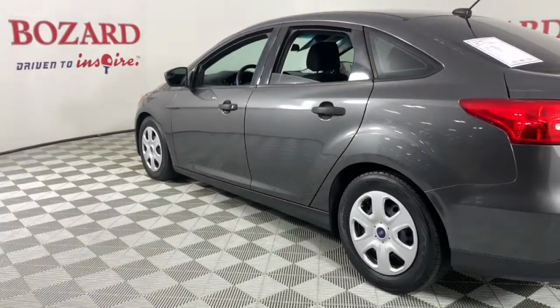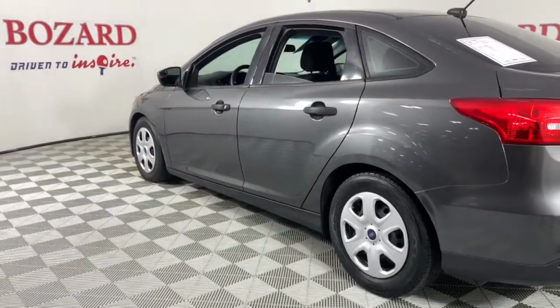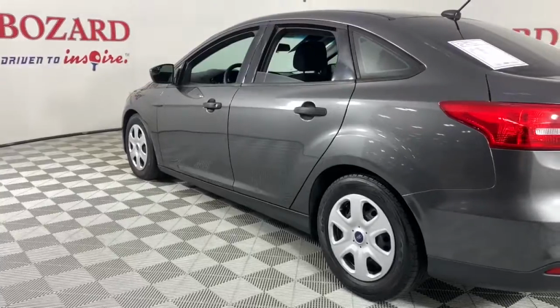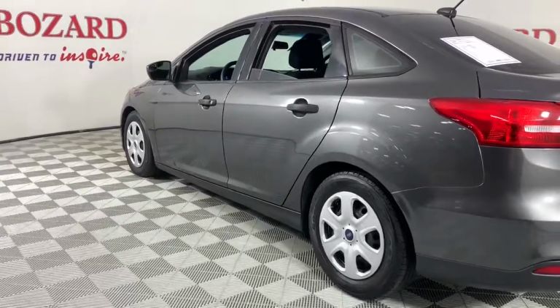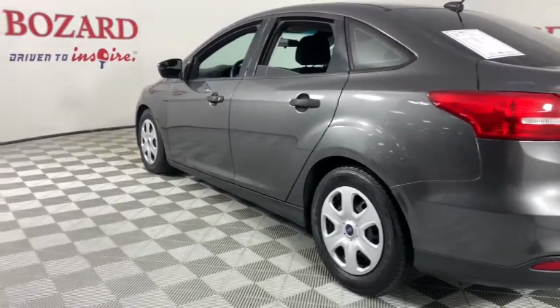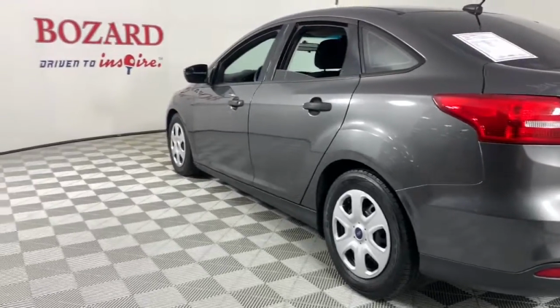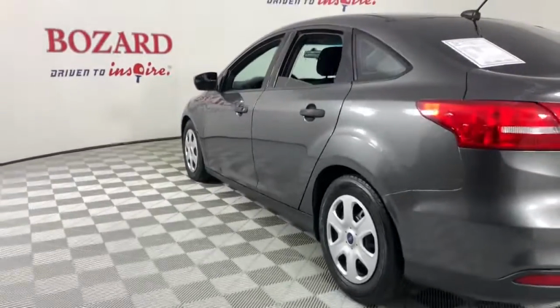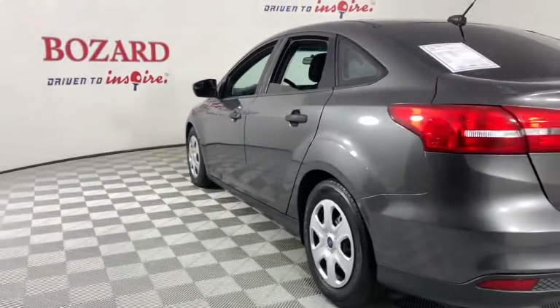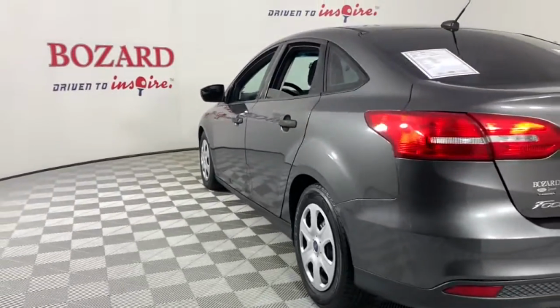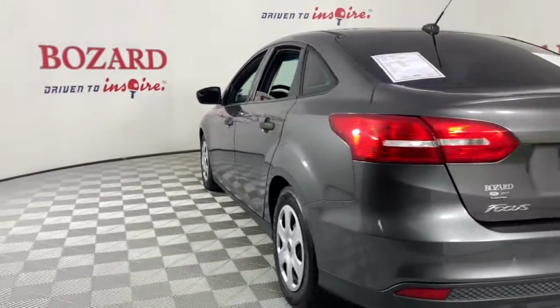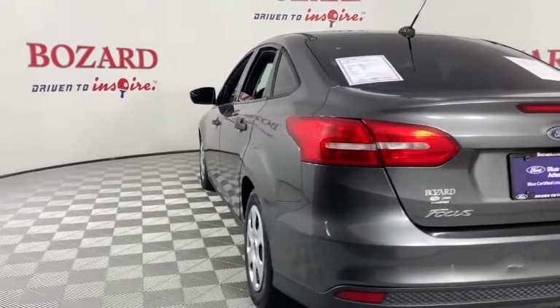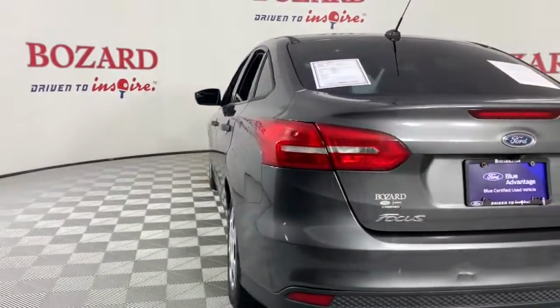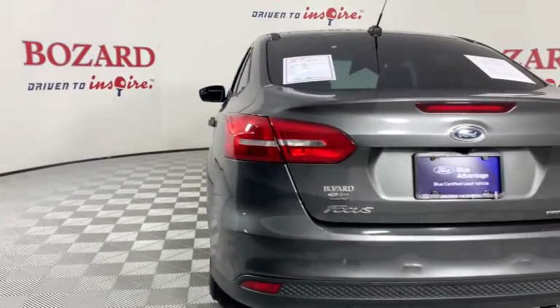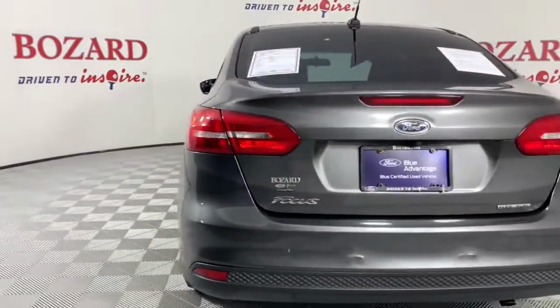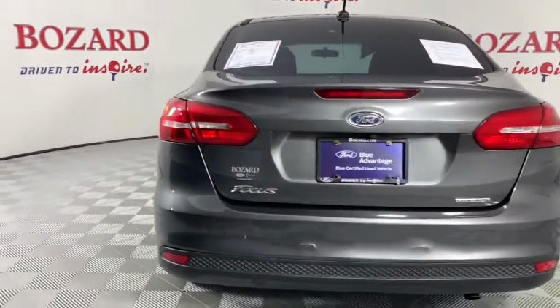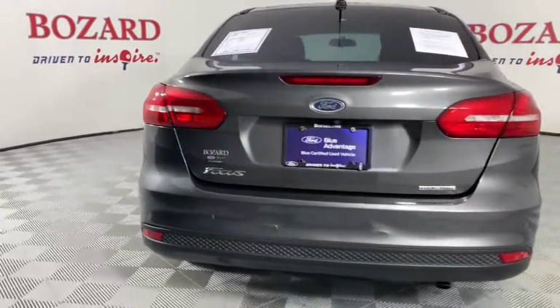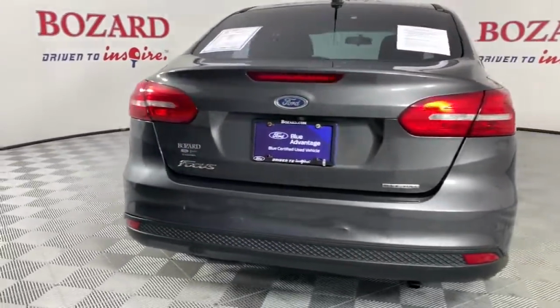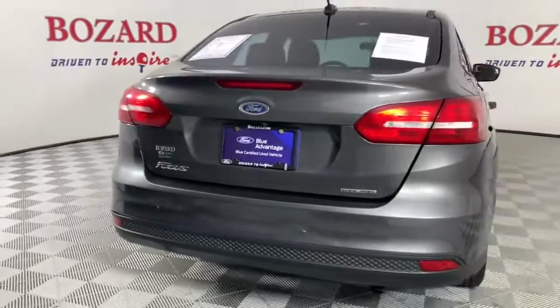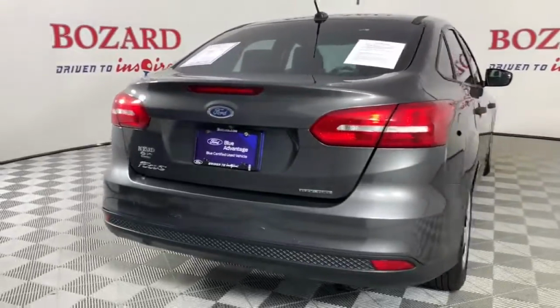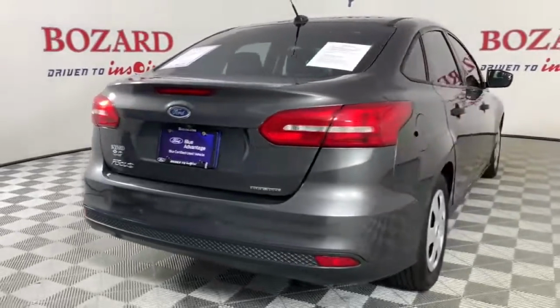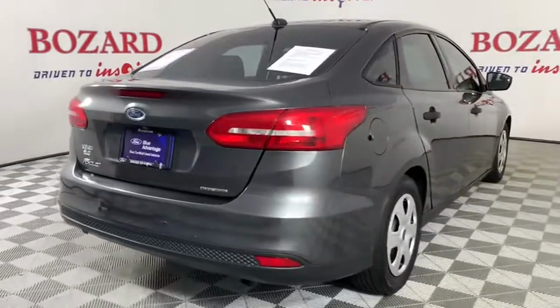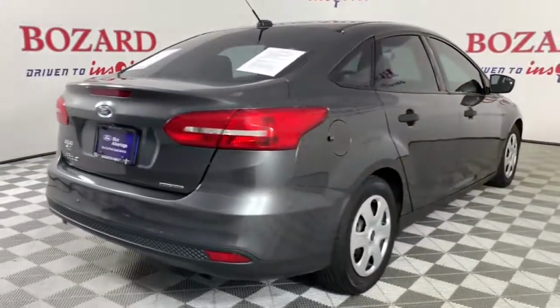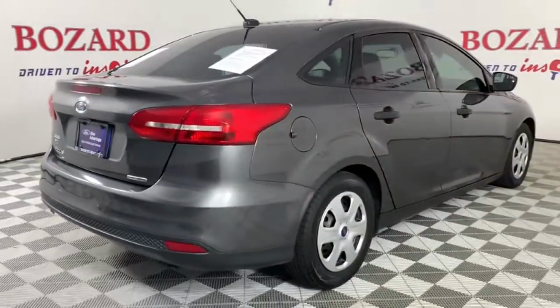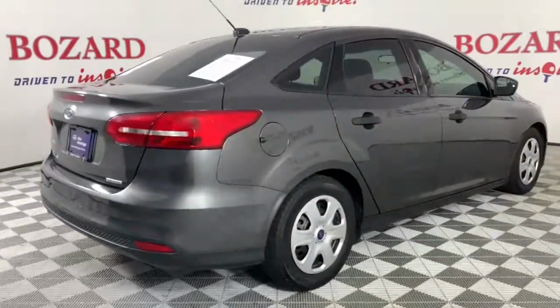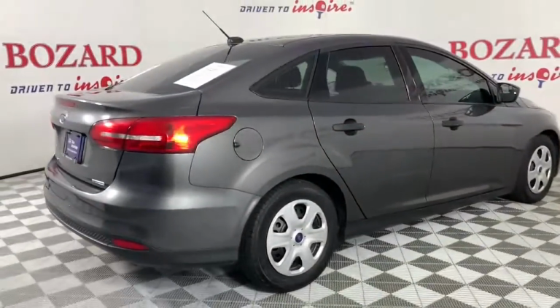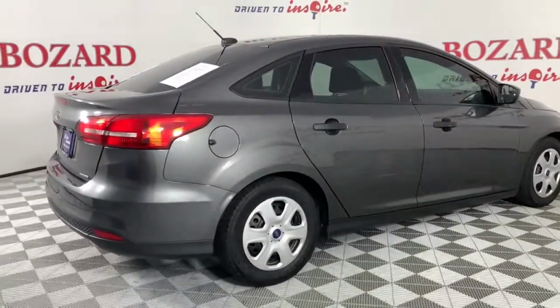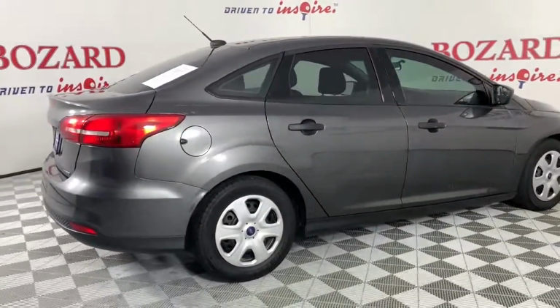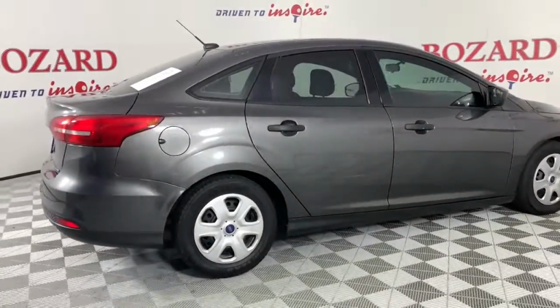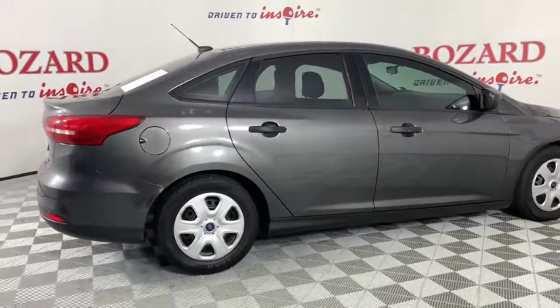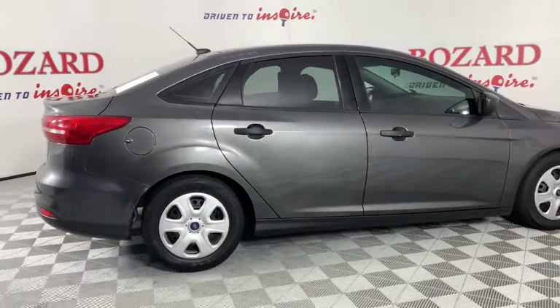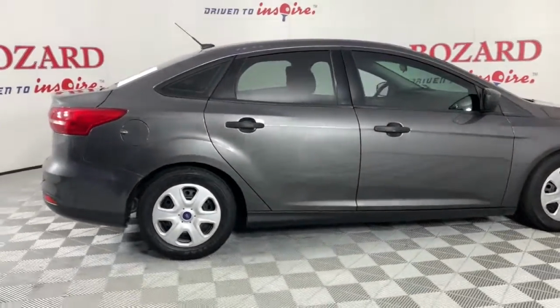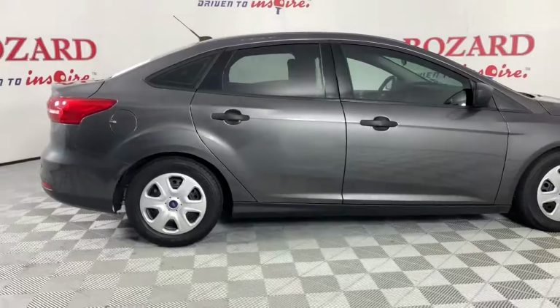Feel the rush of exhilaration every time you get behind the wheel of this Focus ST. Treat yourself to a test drive and let our expert staff provide you with an outstanding customer service experience.